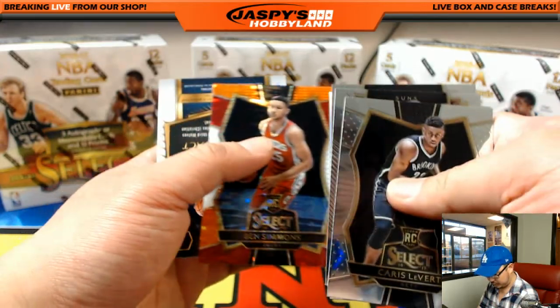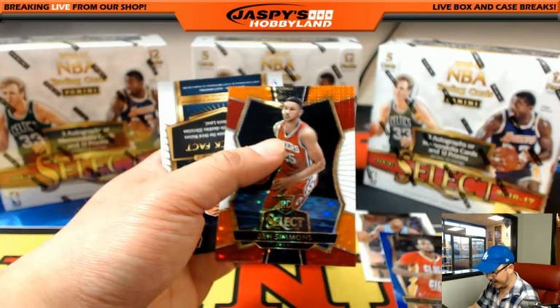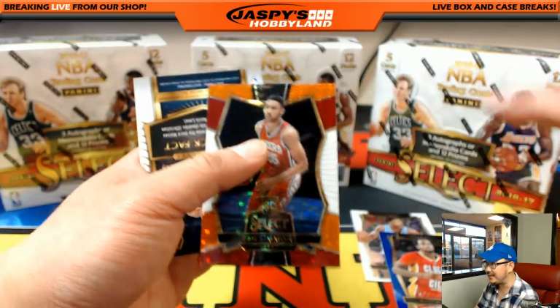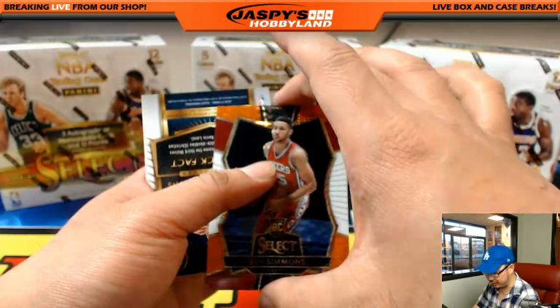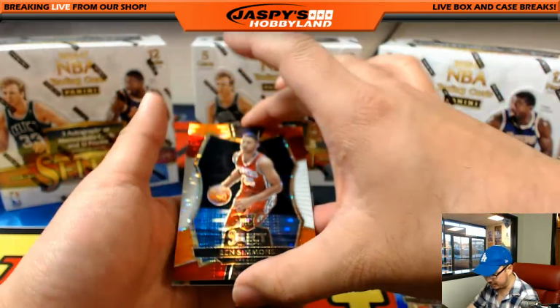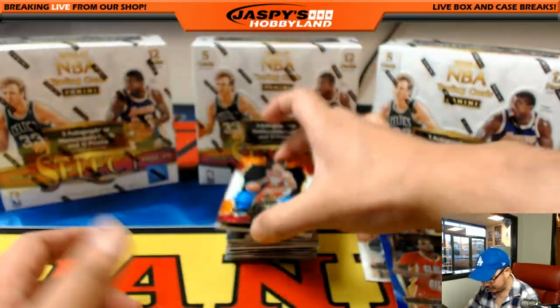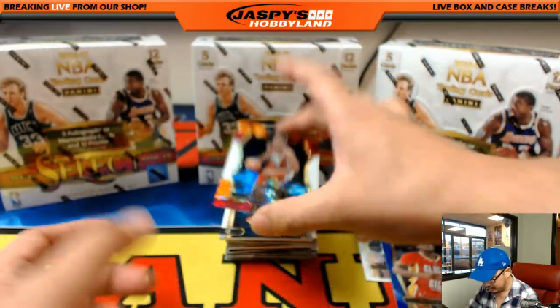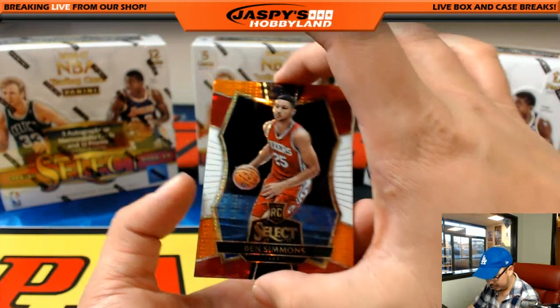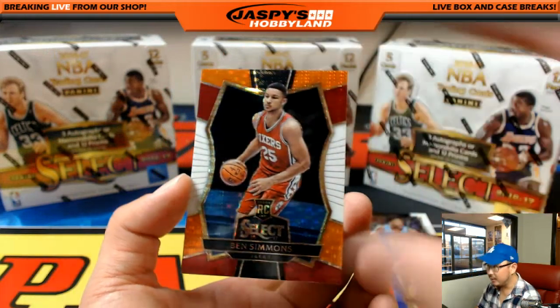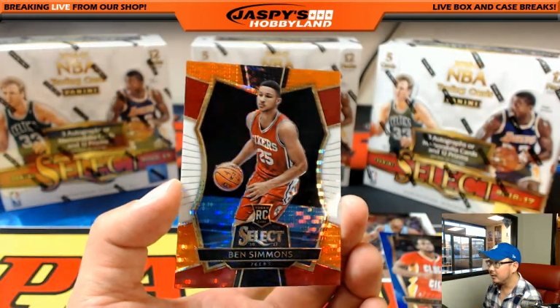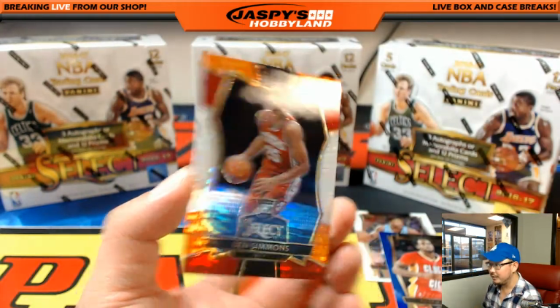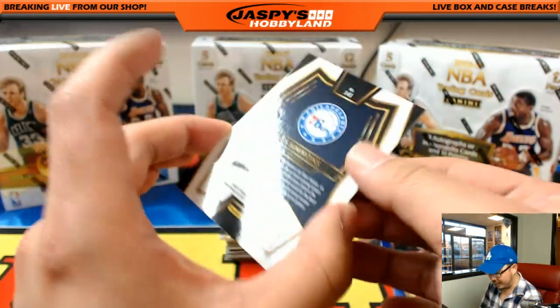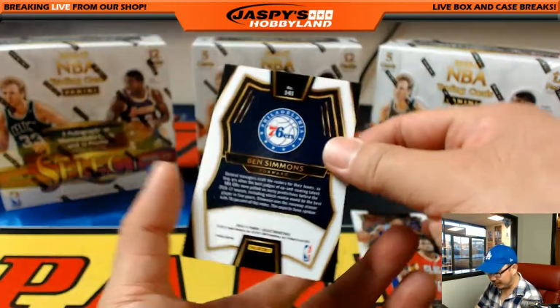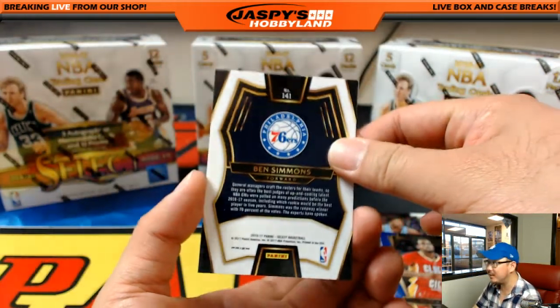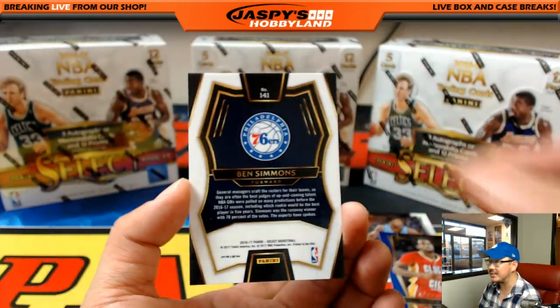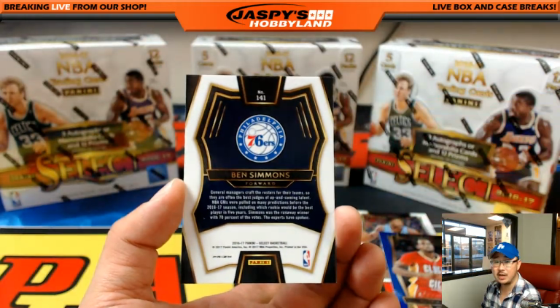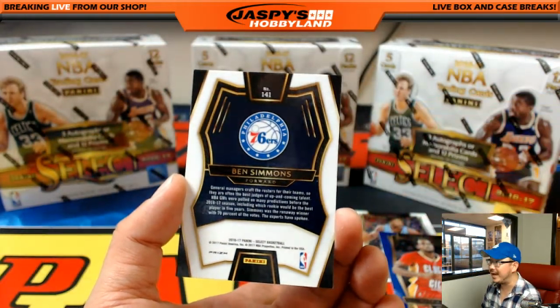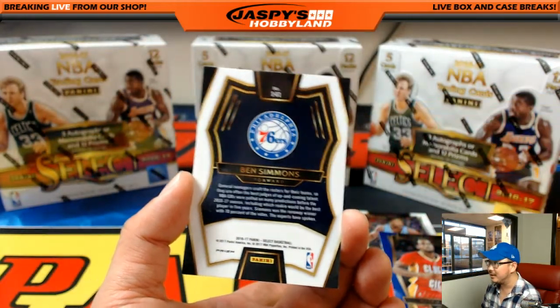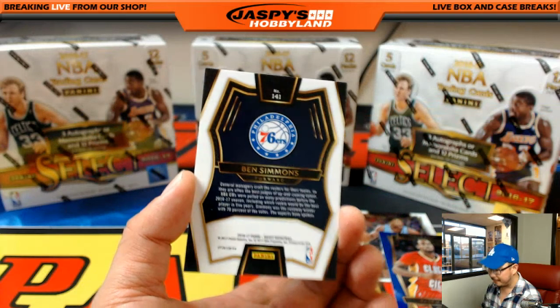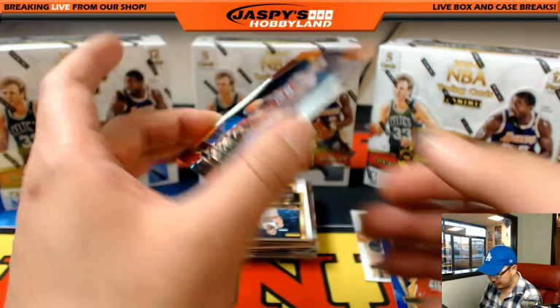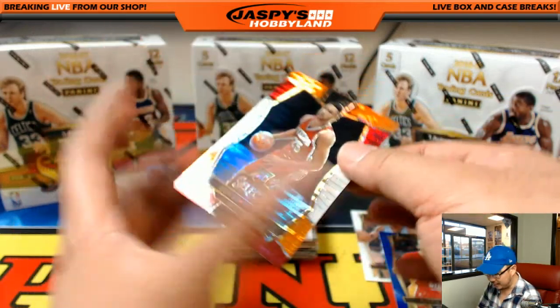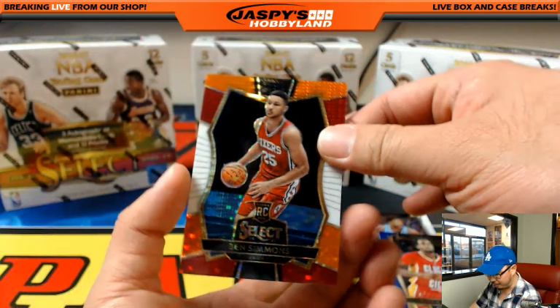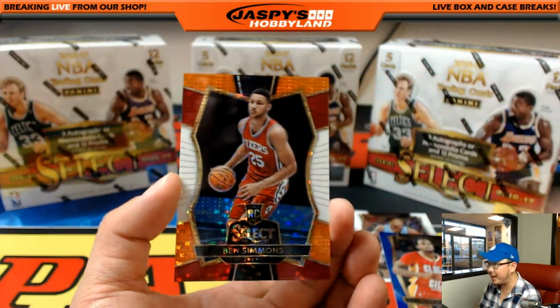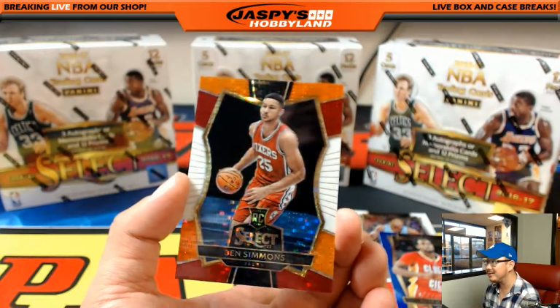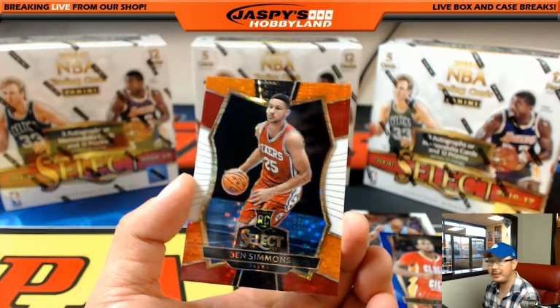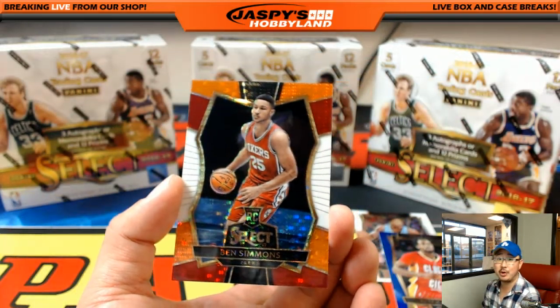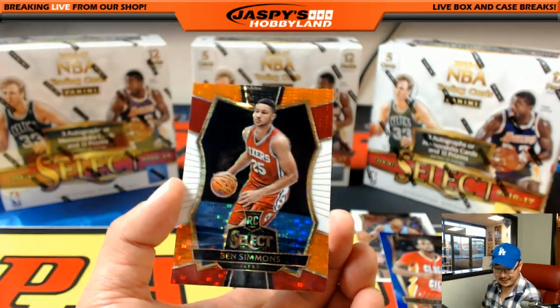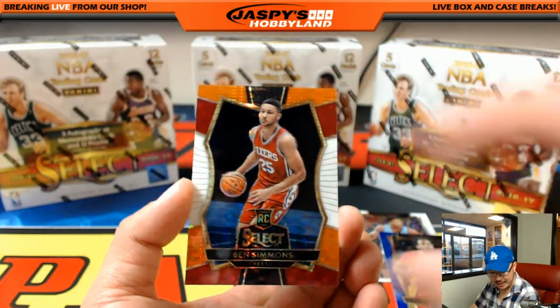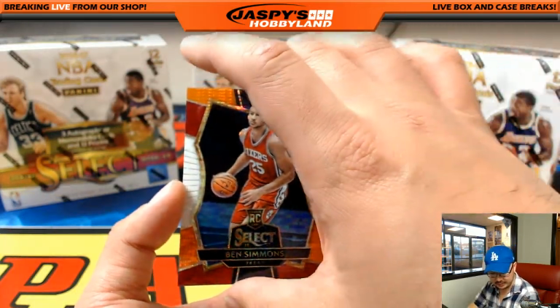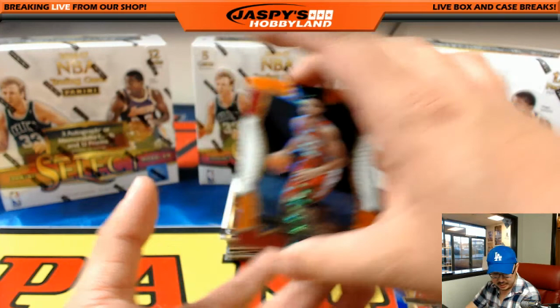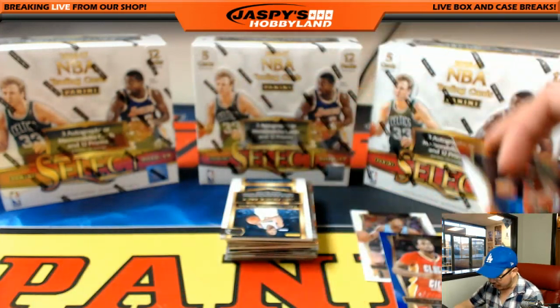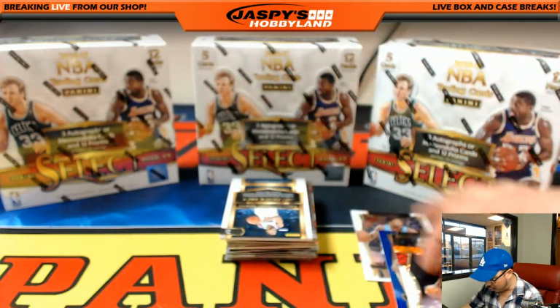And a nice Ben Simmons right here. Because Ben Simmons is exclusive to Upper Deck, a lot of these prism parallels become extremely valuable. So nice one, Sixers — that'll go to Alan Murdock.